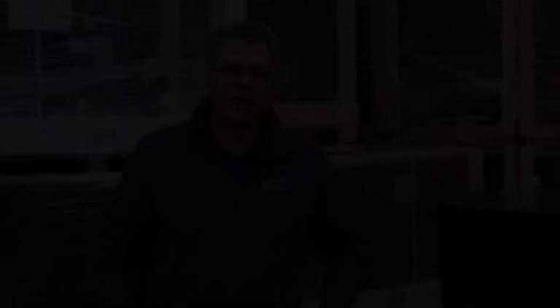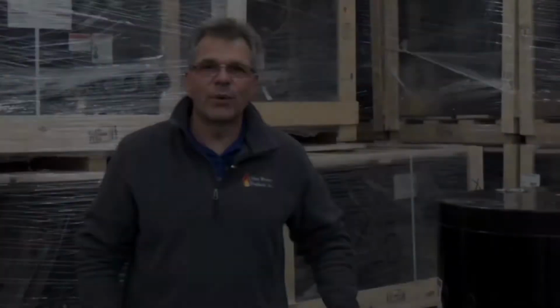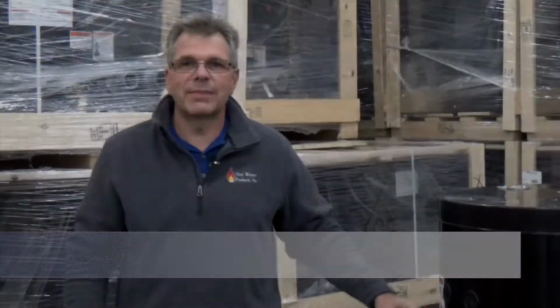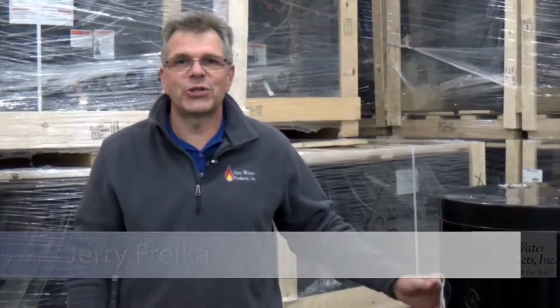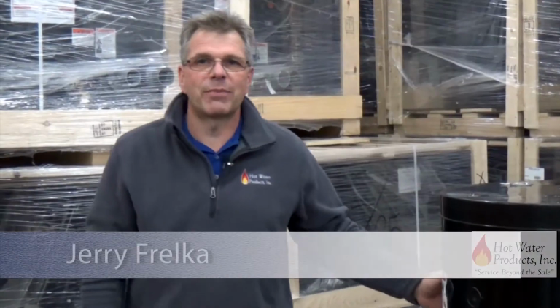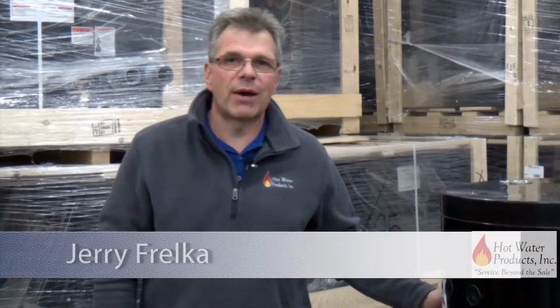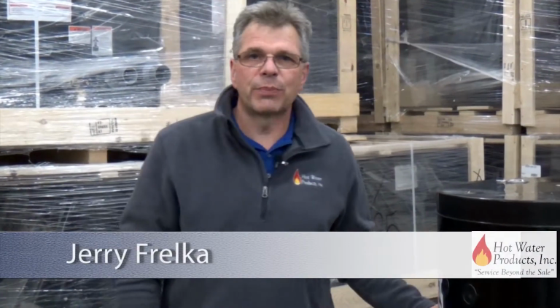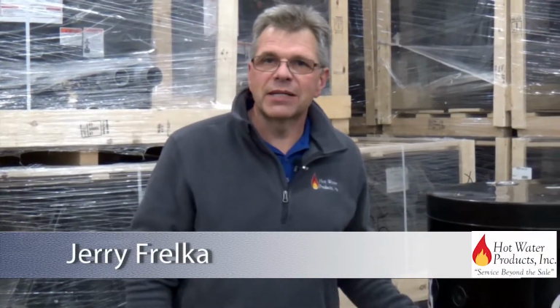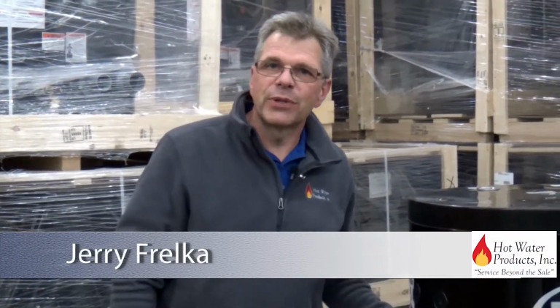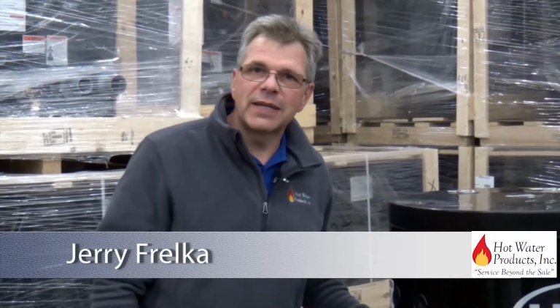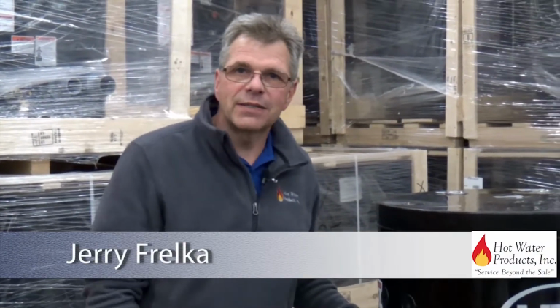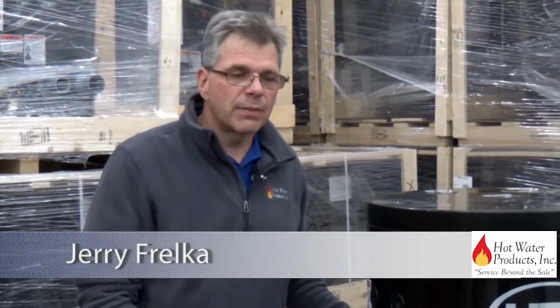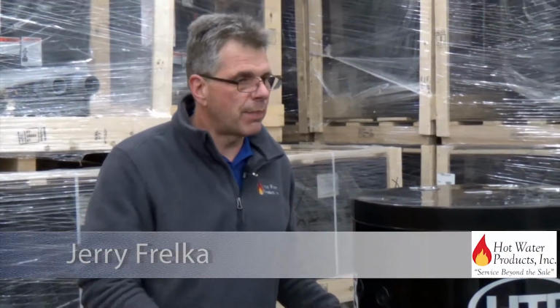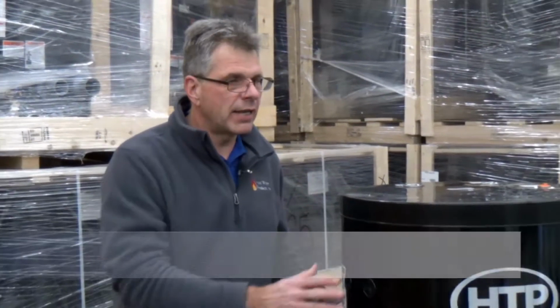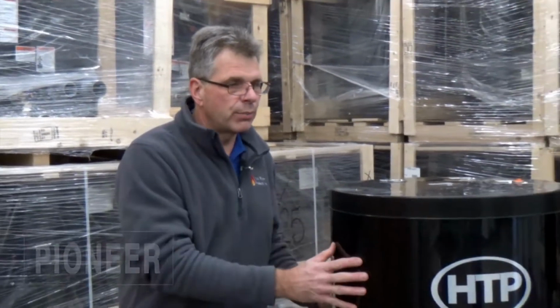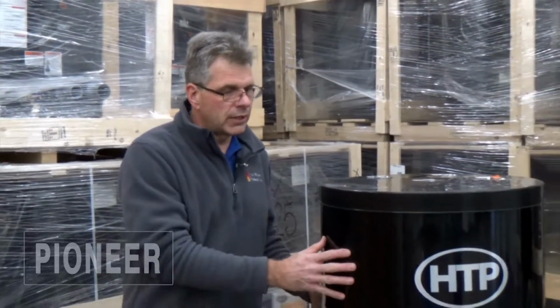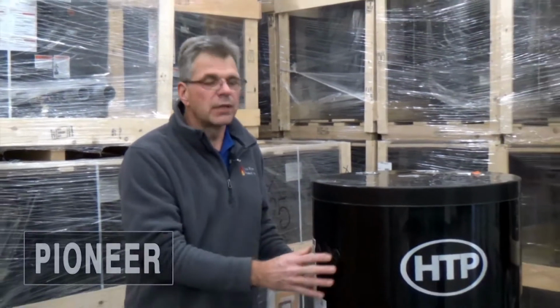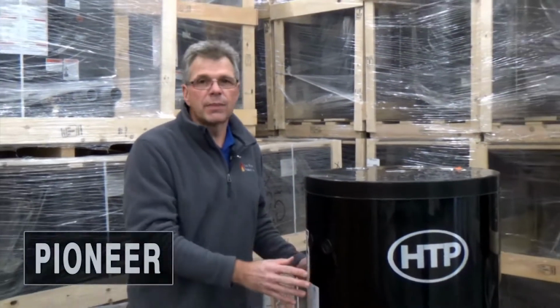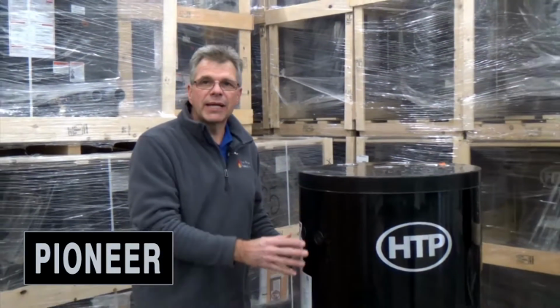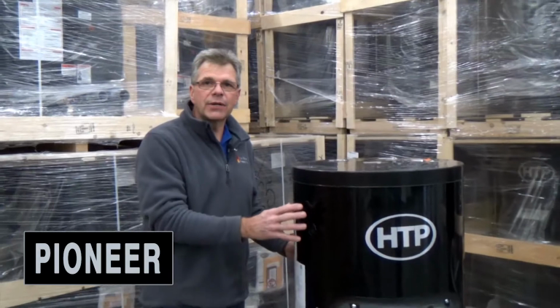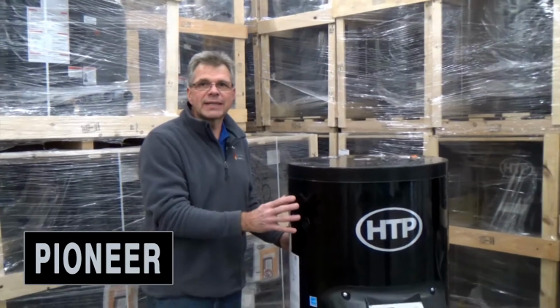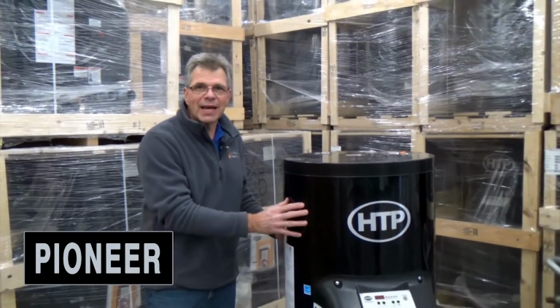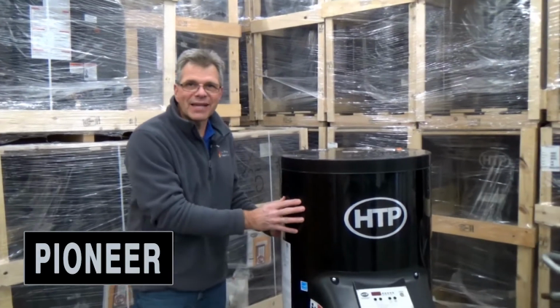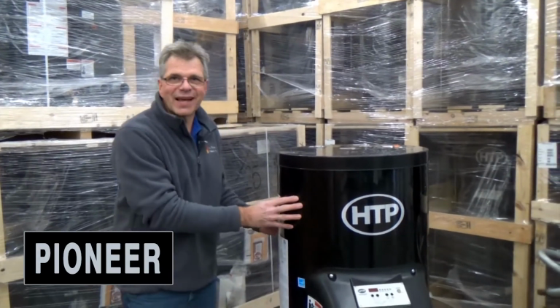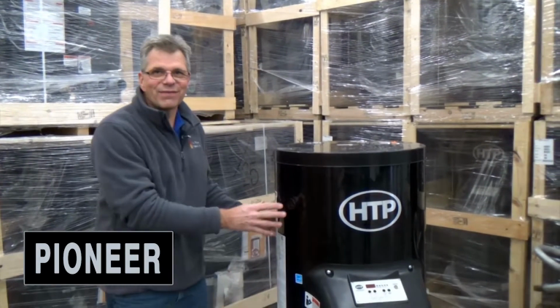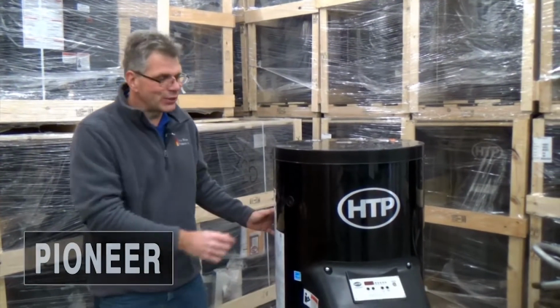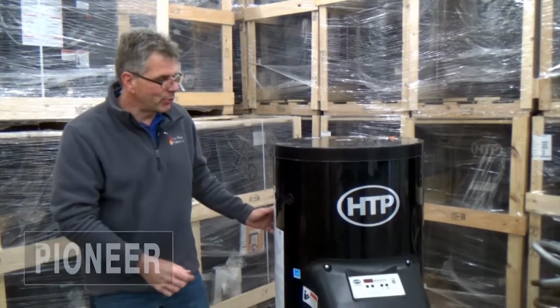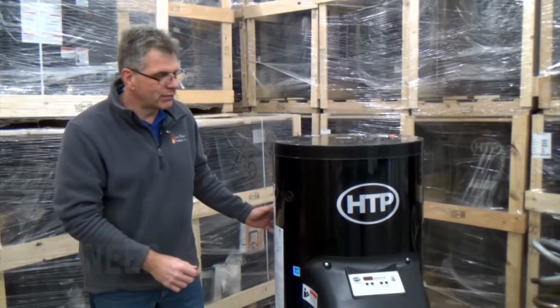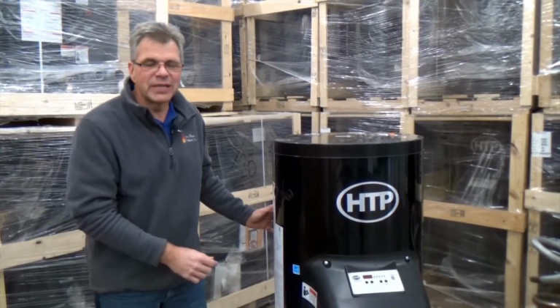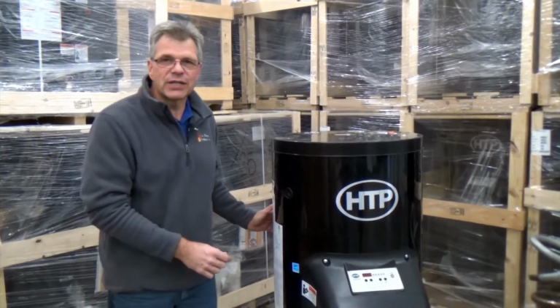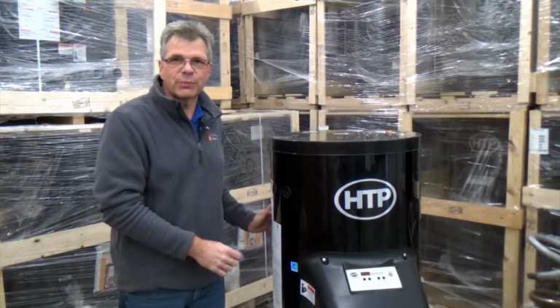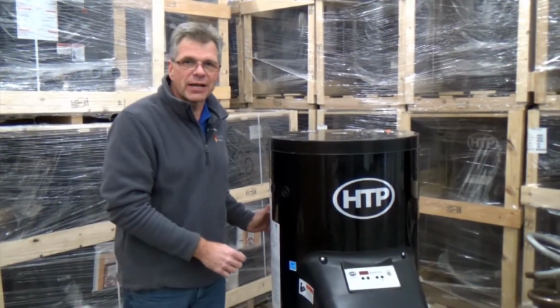Hello, my name is Jerry. I'm with Hot Water Products, and we're here today to talk about the Pioneer Boiler. The Pioneer is a high-mass, high-efficiency boiler from Heat Transfer Products.